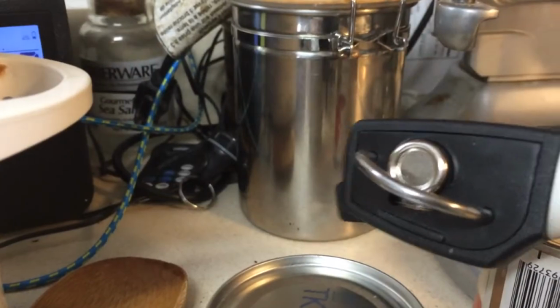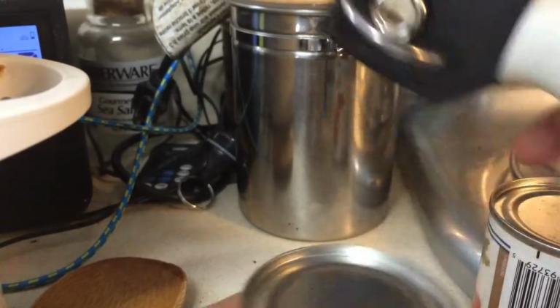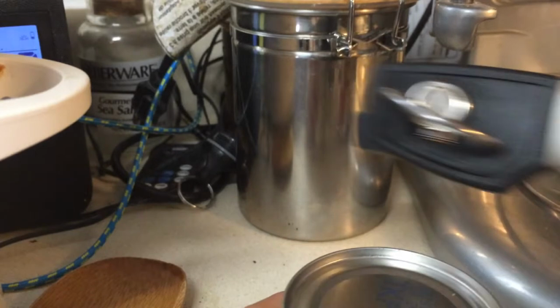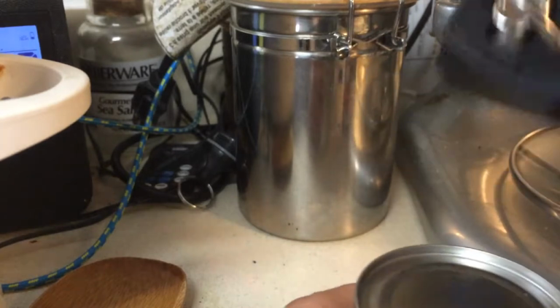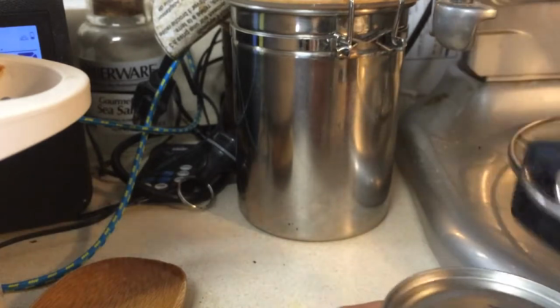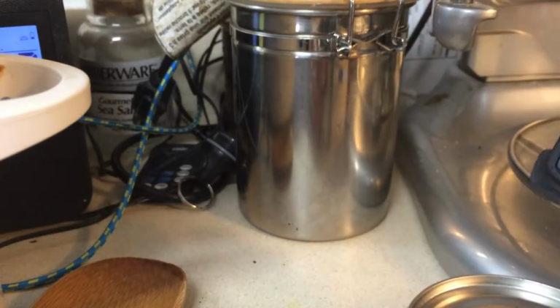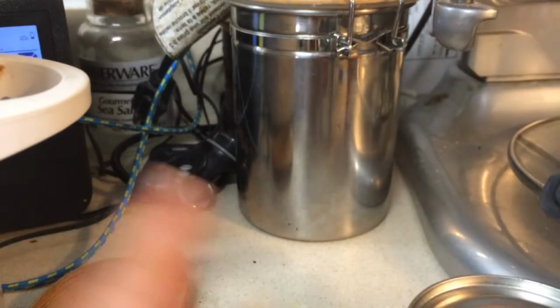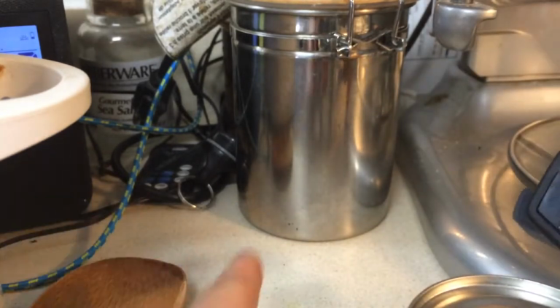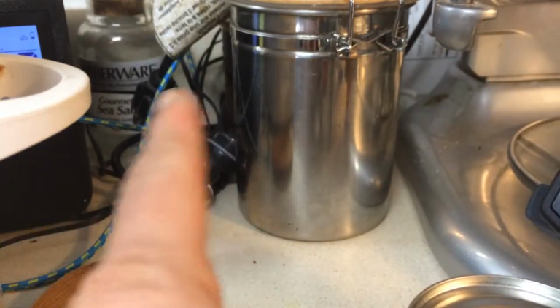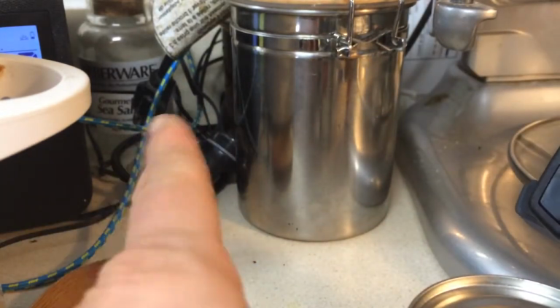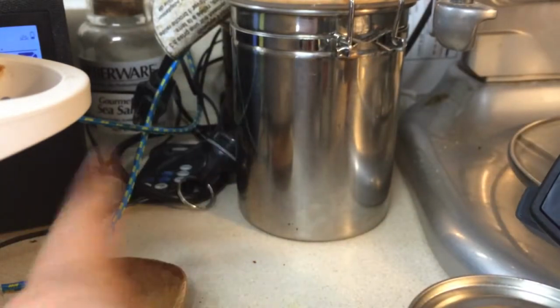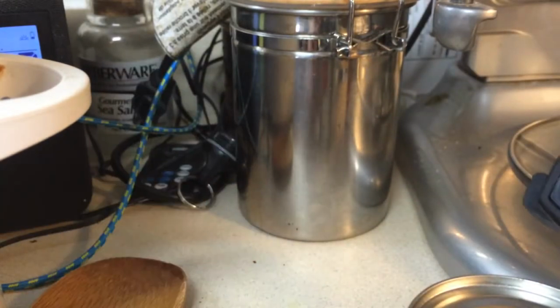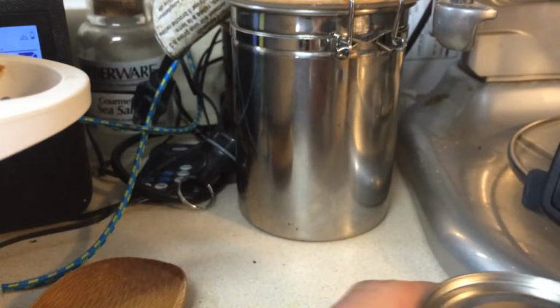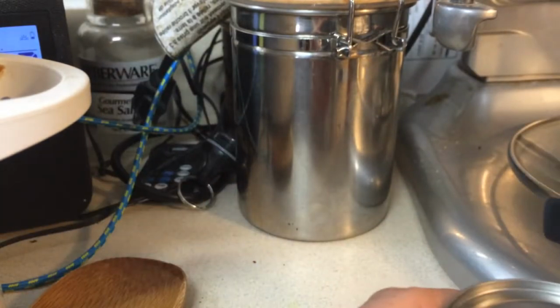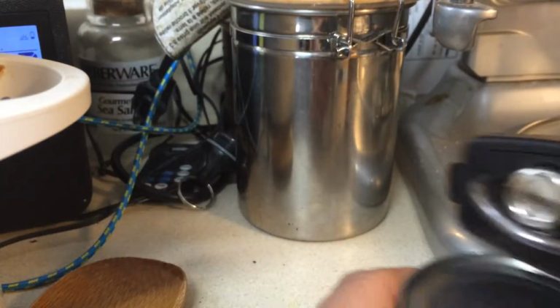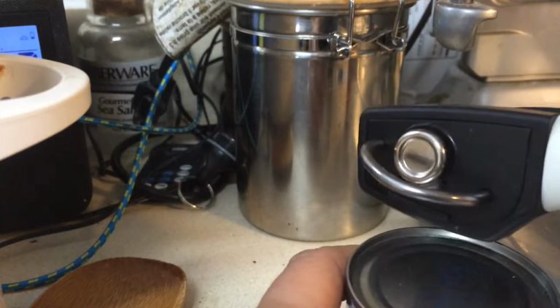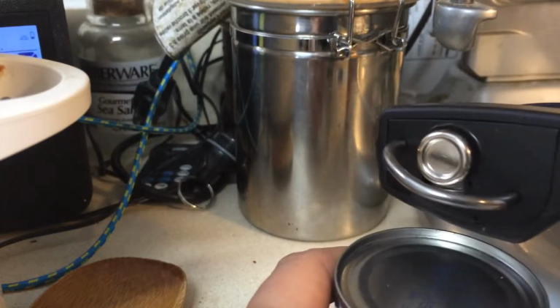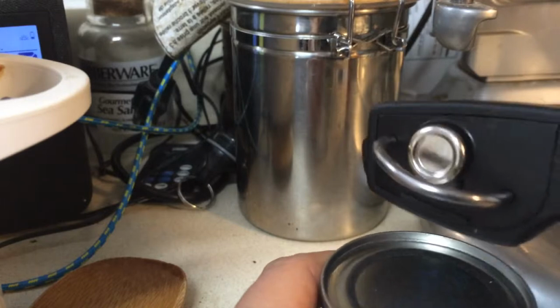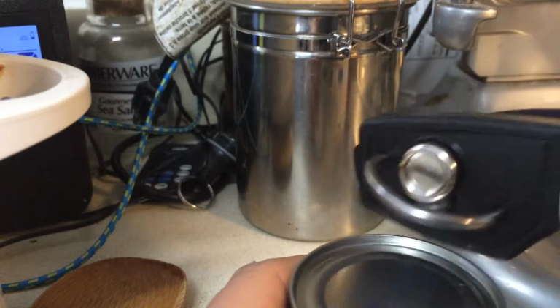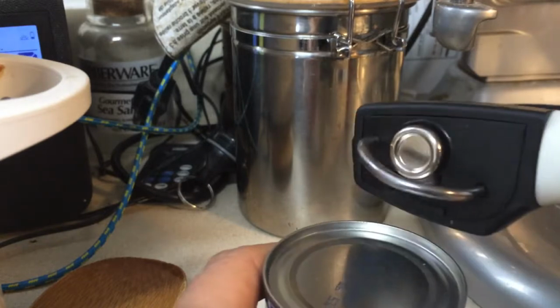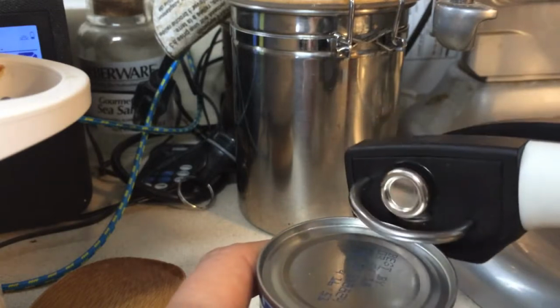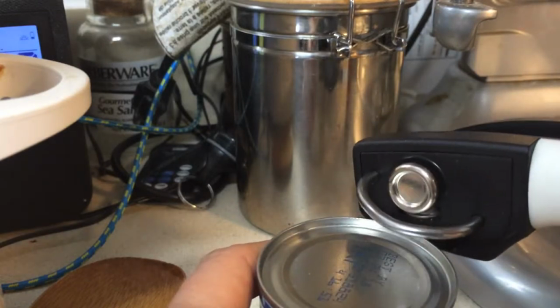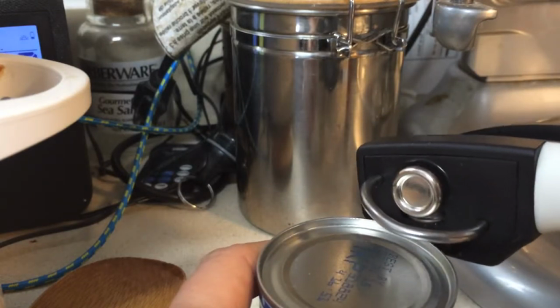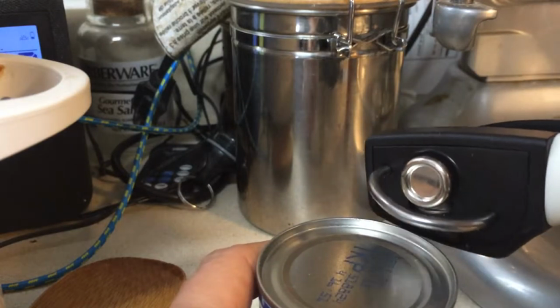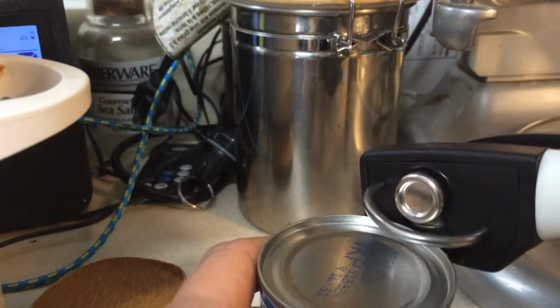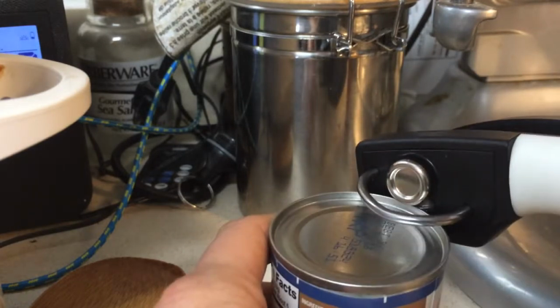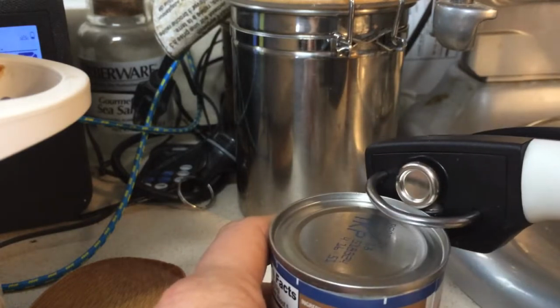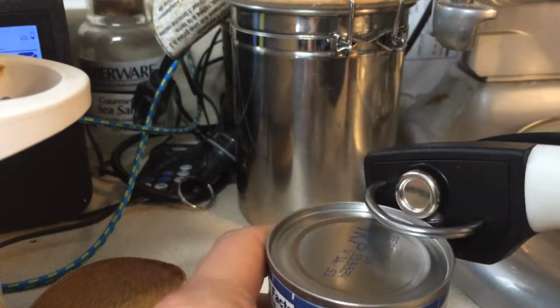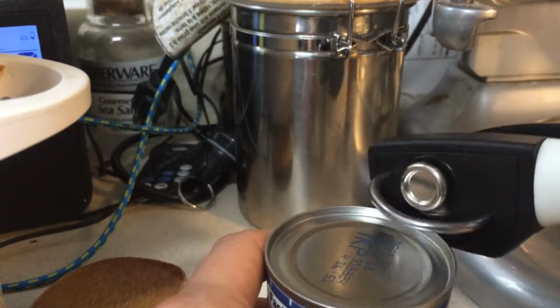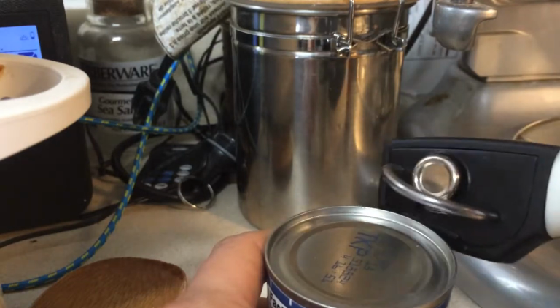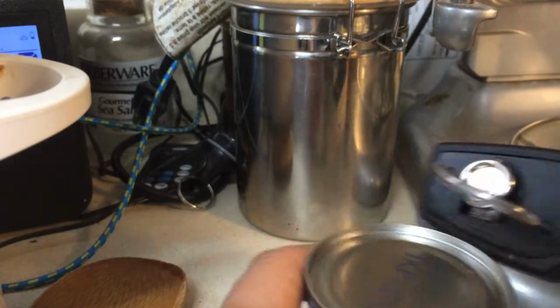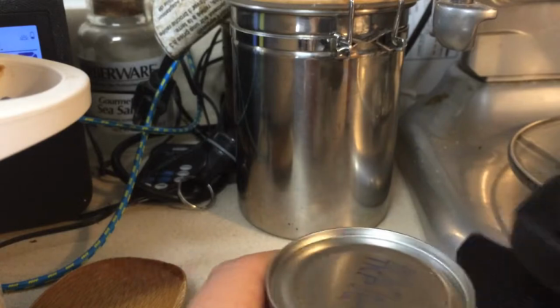Sorry for the awkward camera shot. You can see all my wires back there from my speakers in the kitchen when I like to listen to music, but this was the best way I could figure to show you how this works.